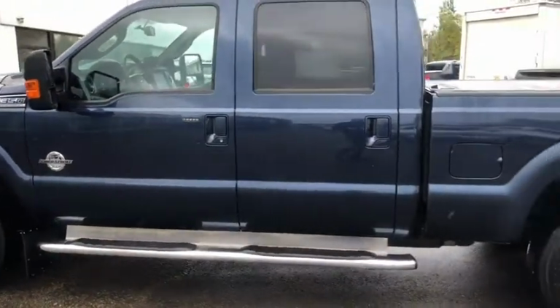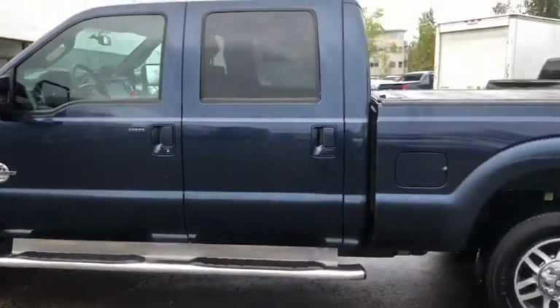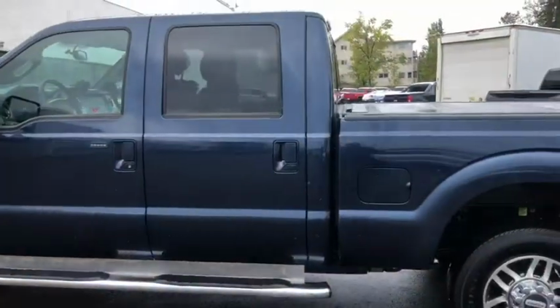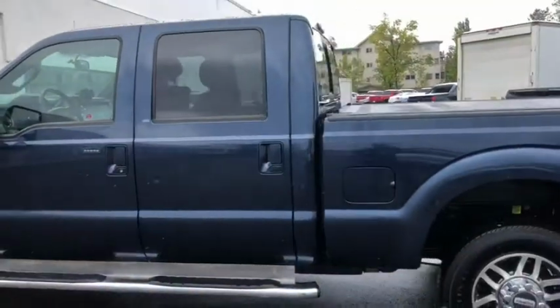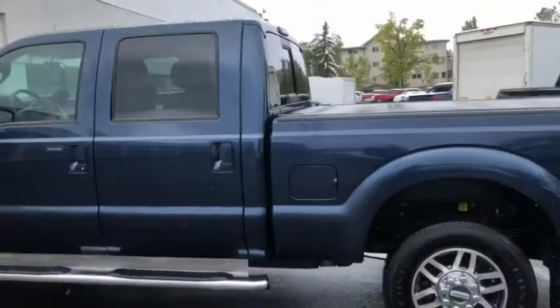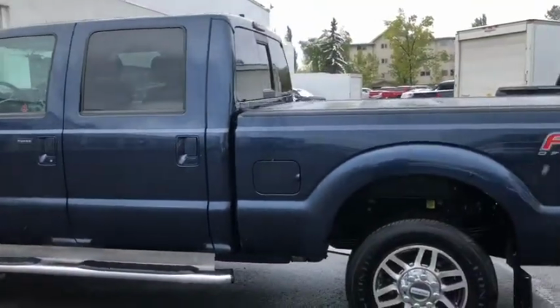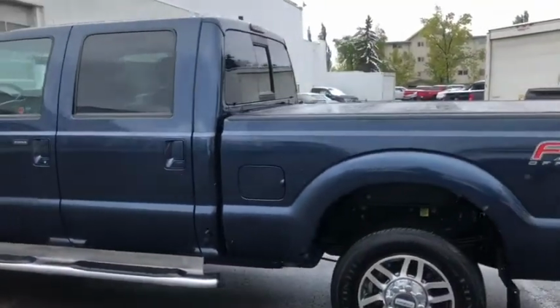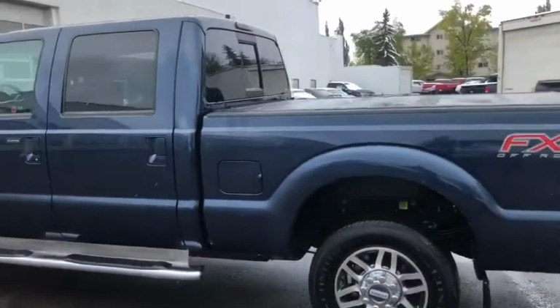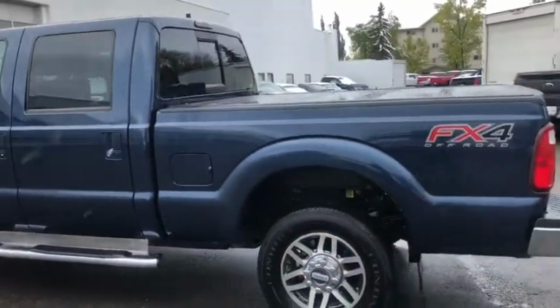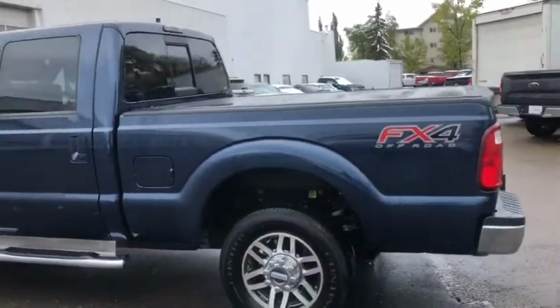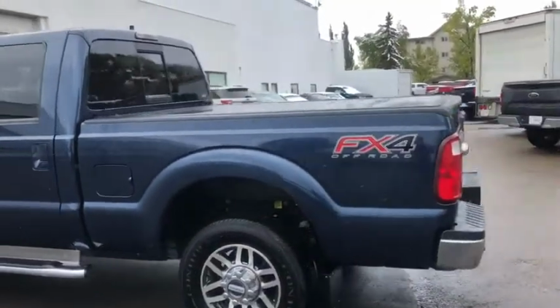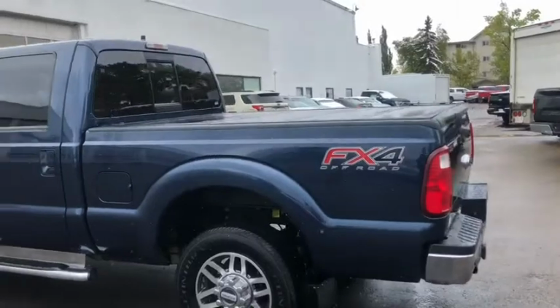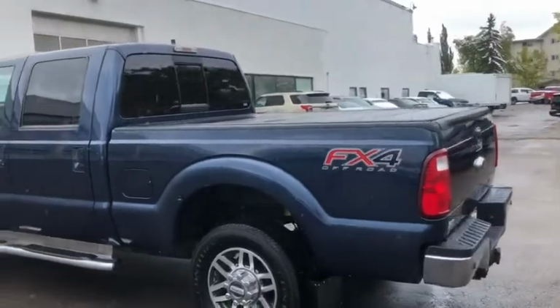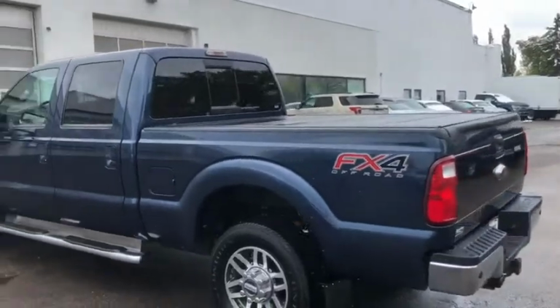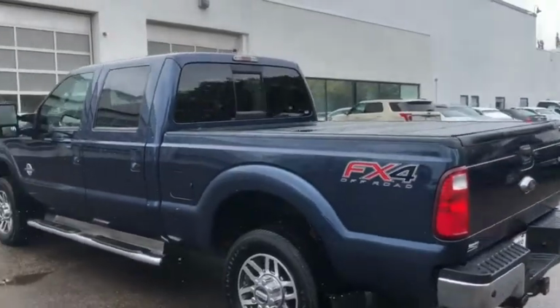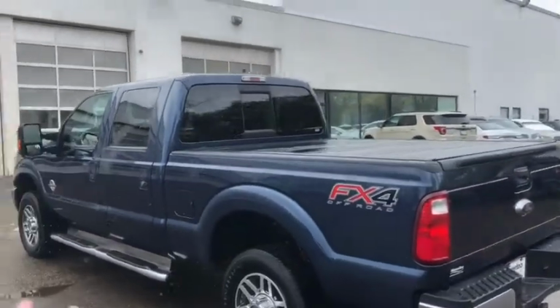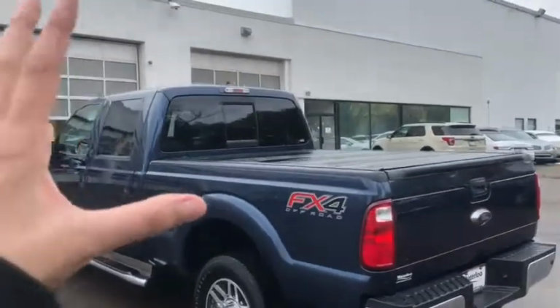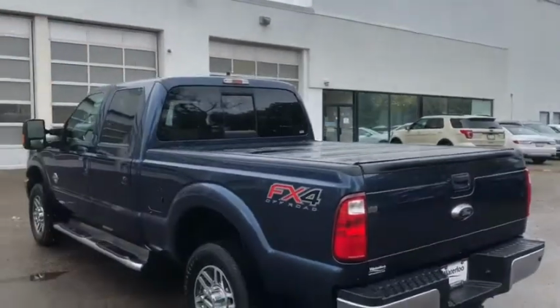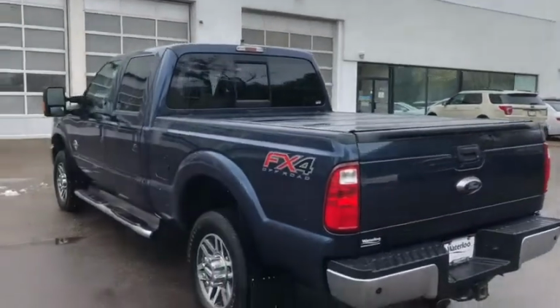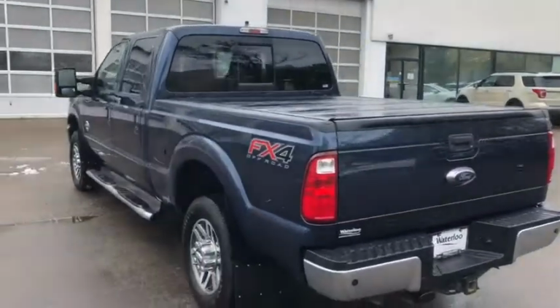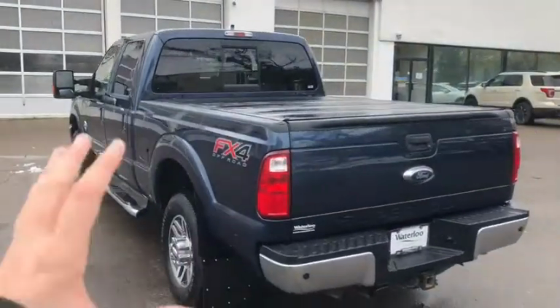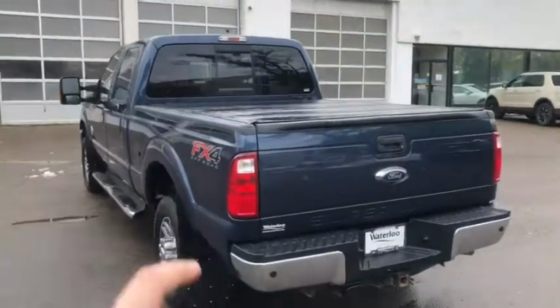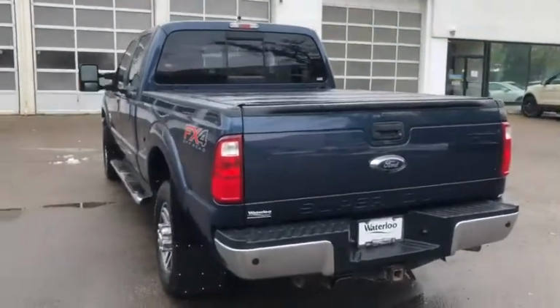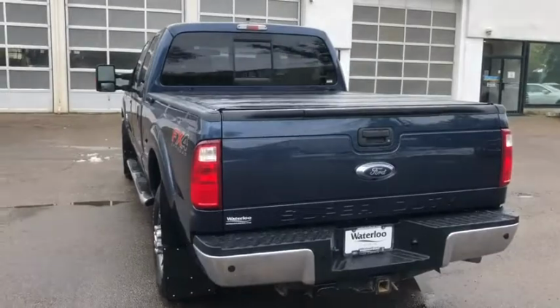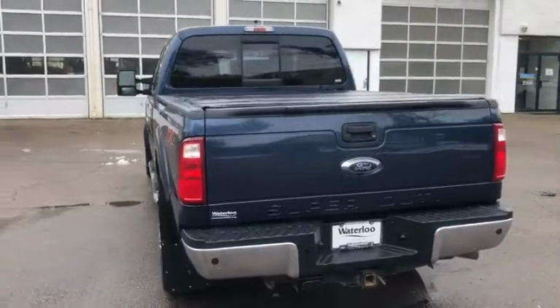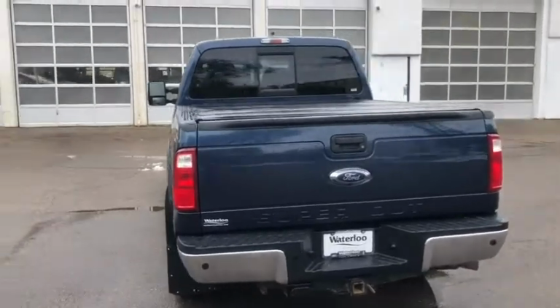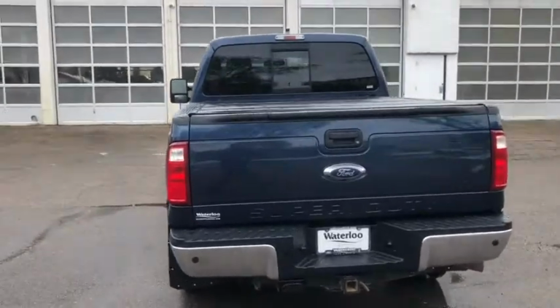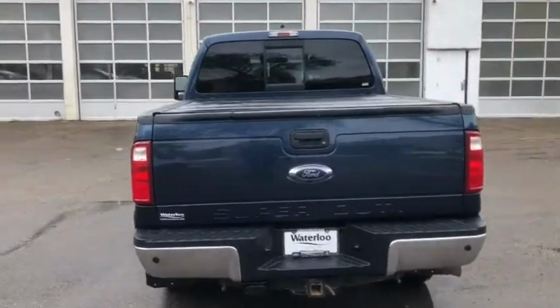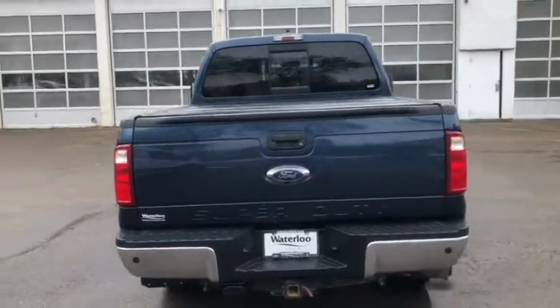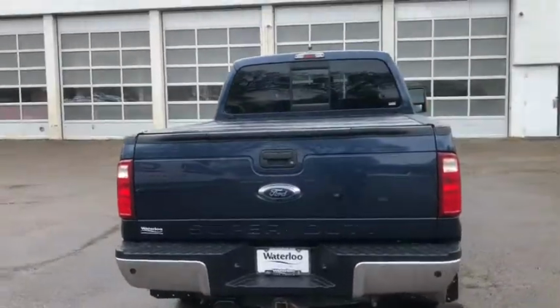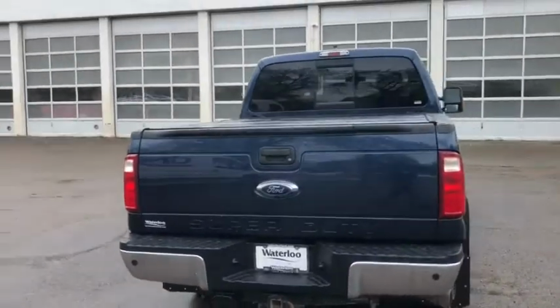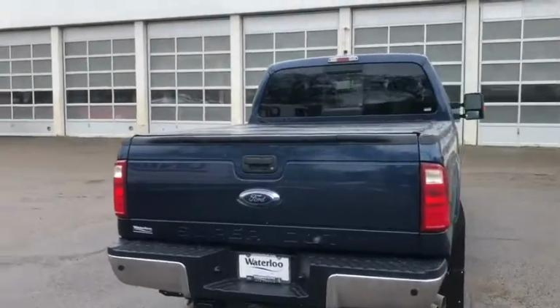You have keyless entry and it seats a total of five passengers. Around the back end we have the power sliding rear window. You also have your tonneau cover, a reverse camera, reverse sensors, and a trailer tow package.